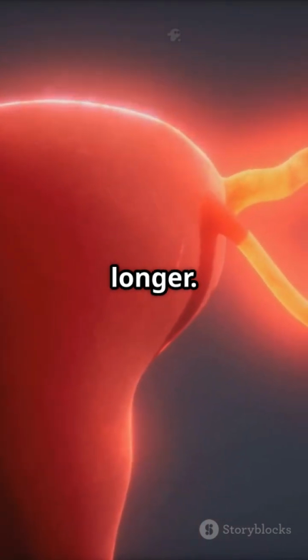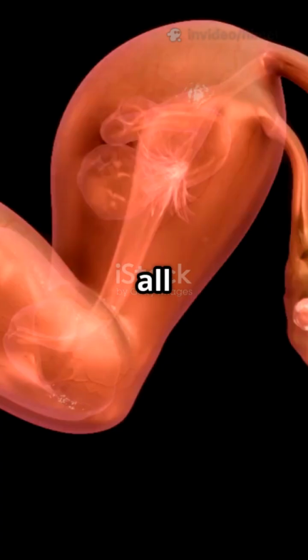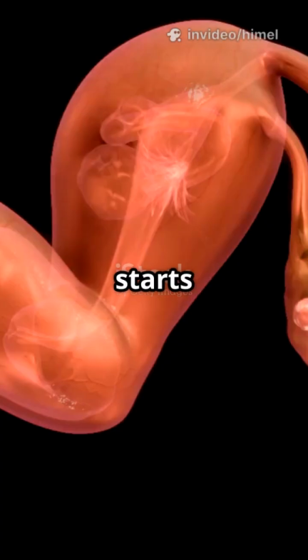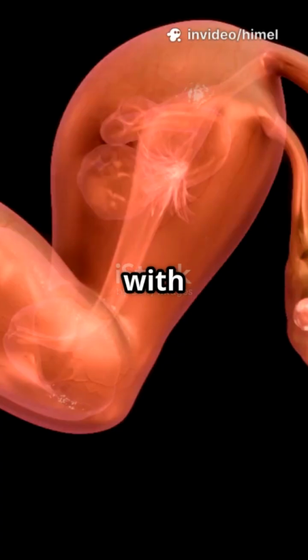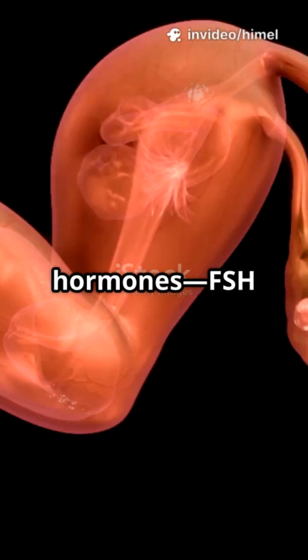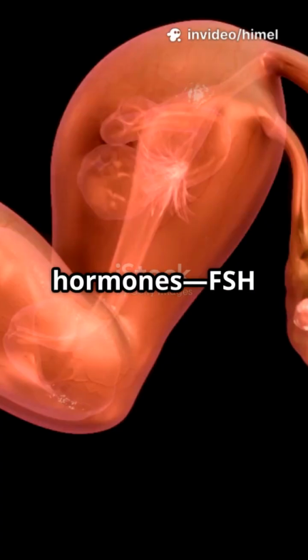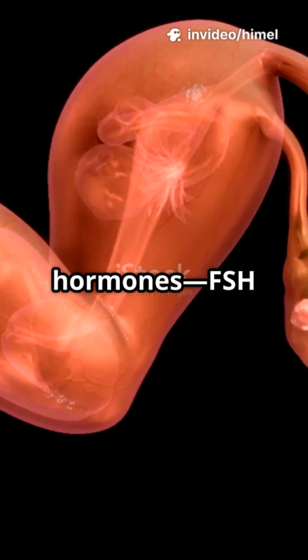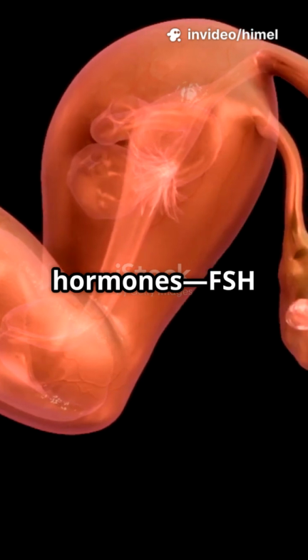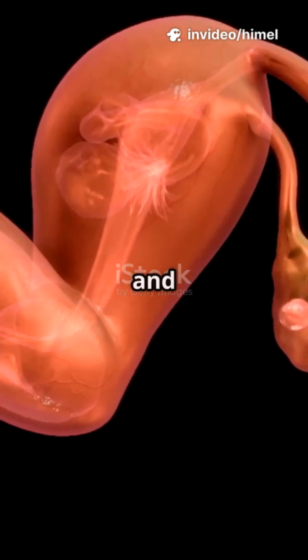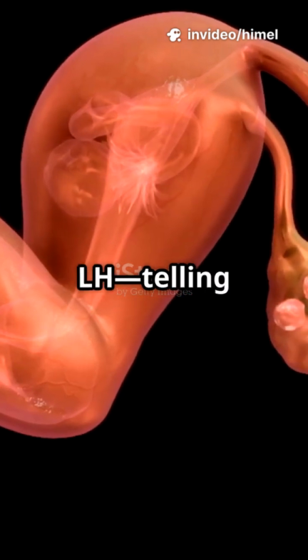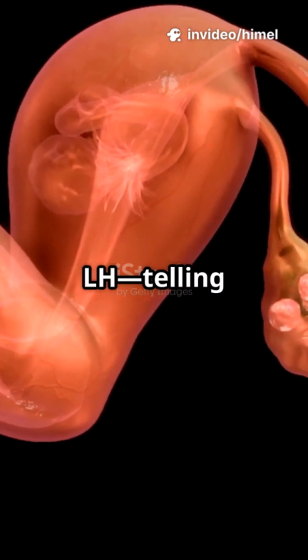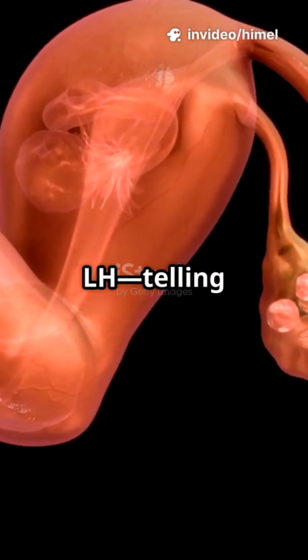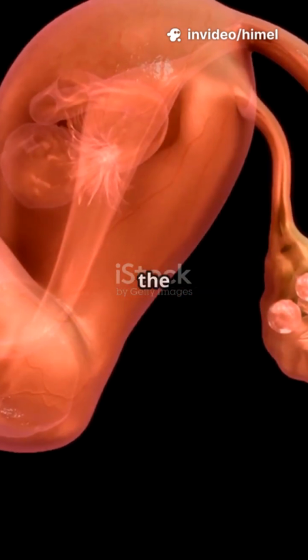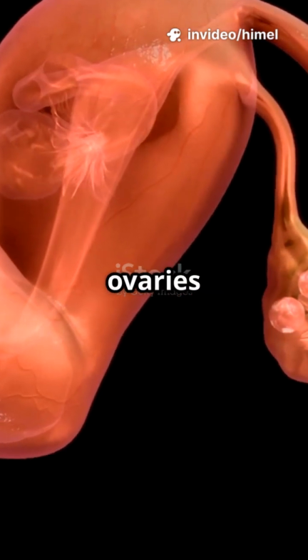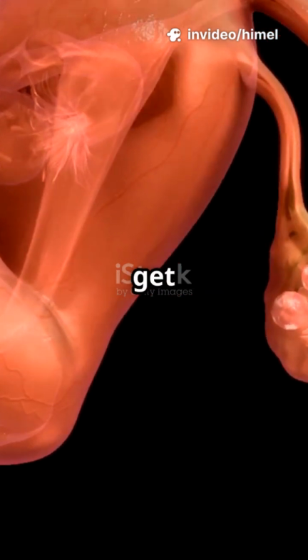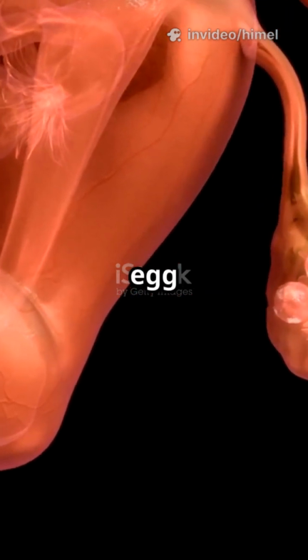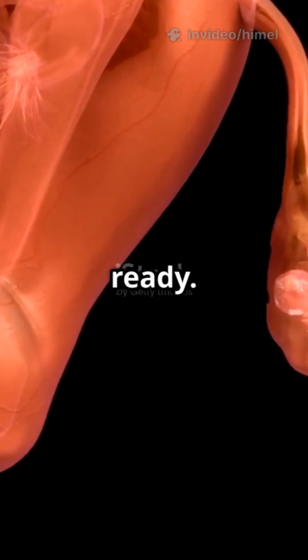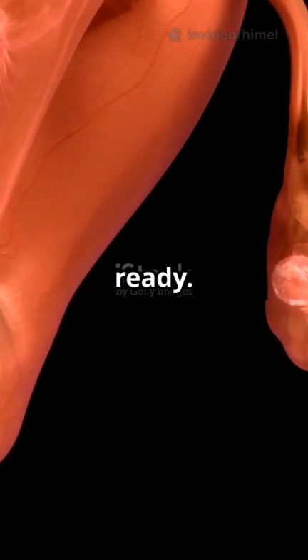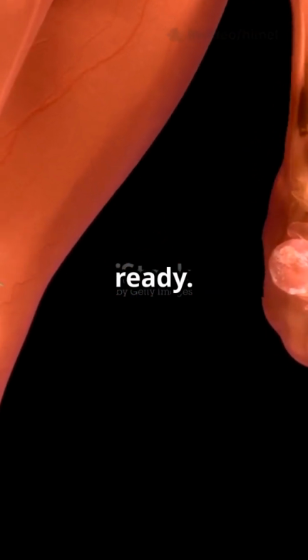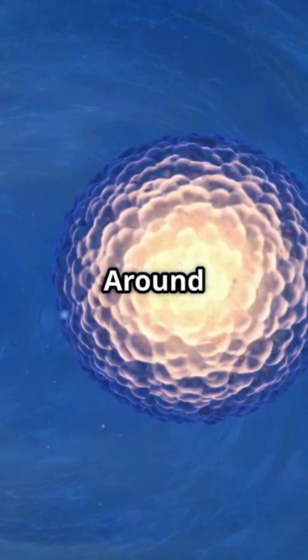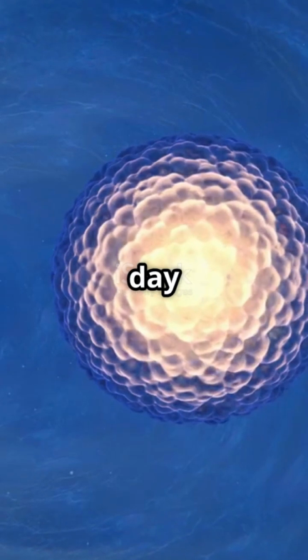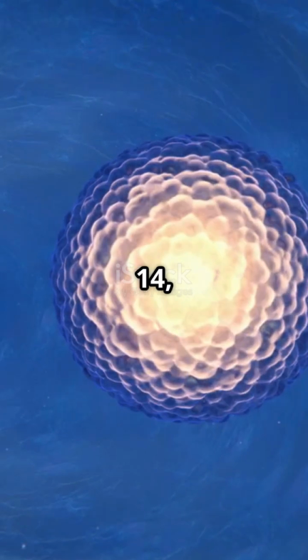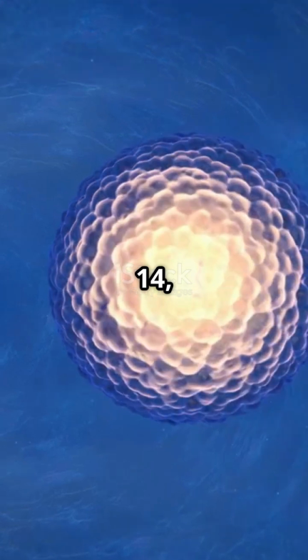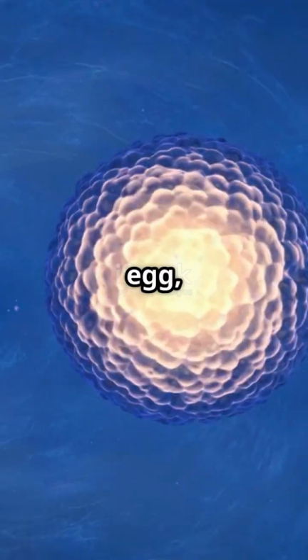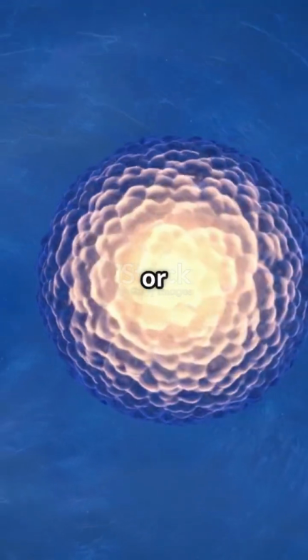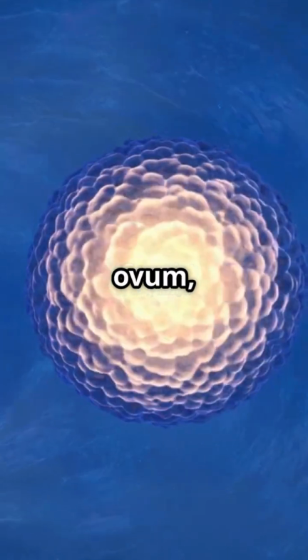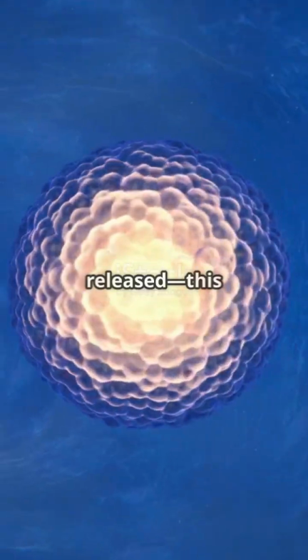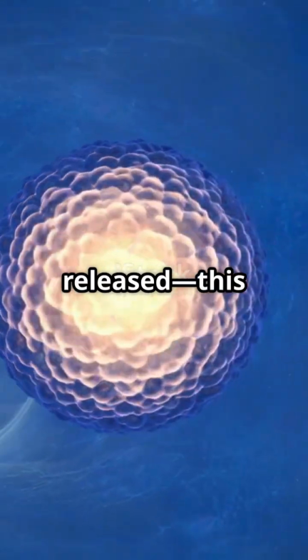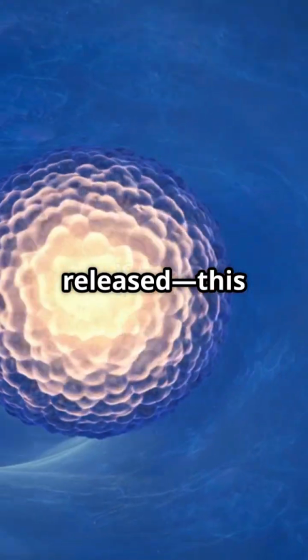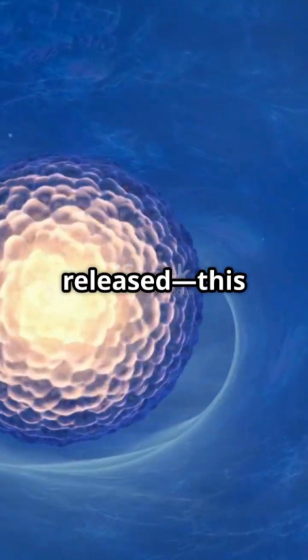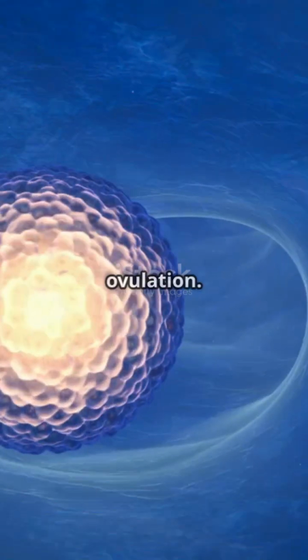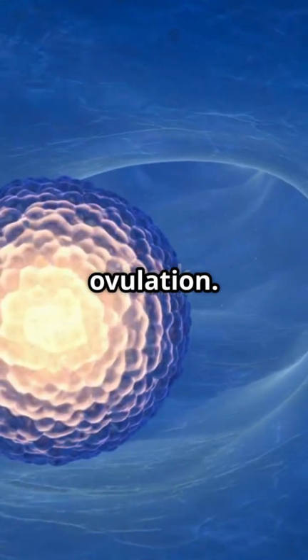It all starts with hormones, FSH and LH, telling the ovaries to get an egg ready. Around day 14, the egg, or ovum, is released. This is ovulation.